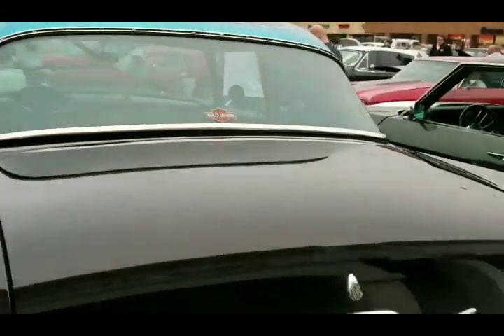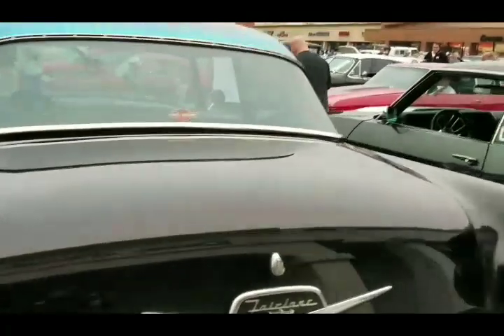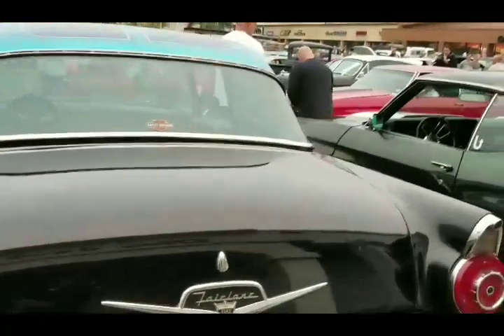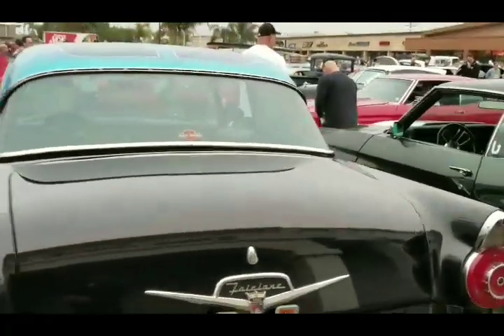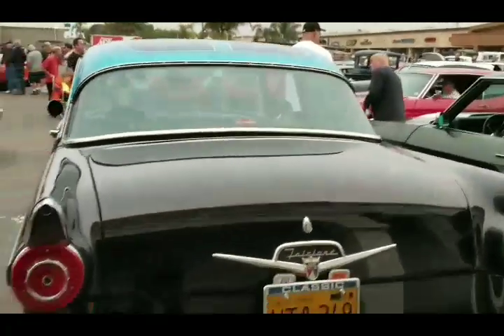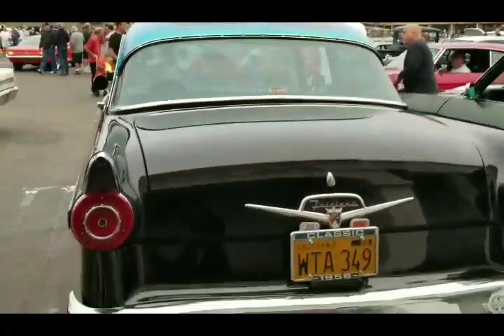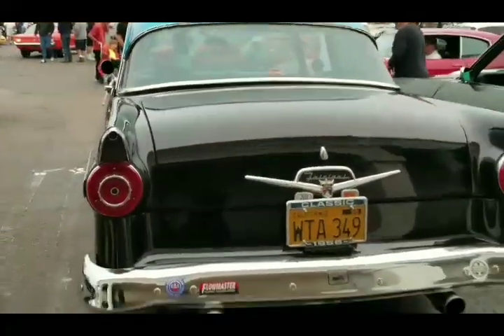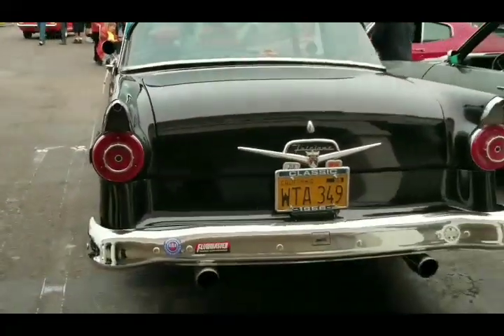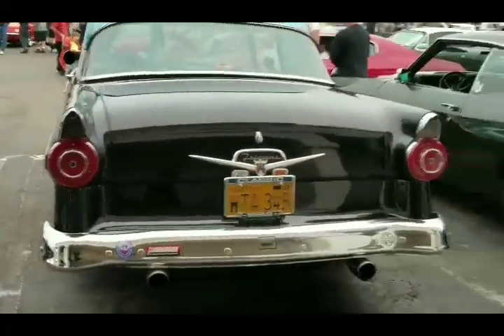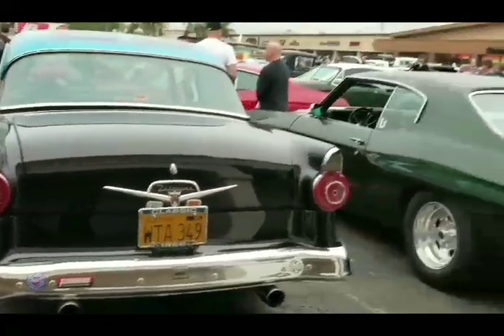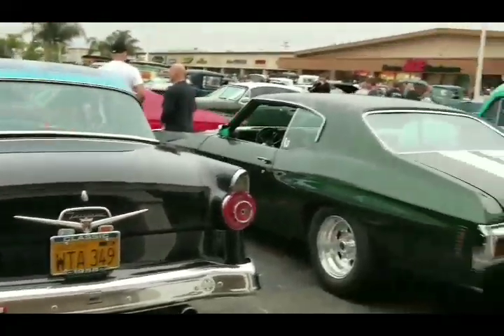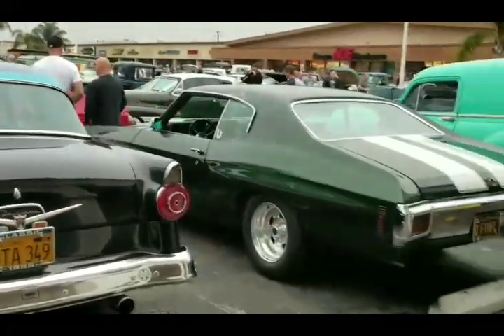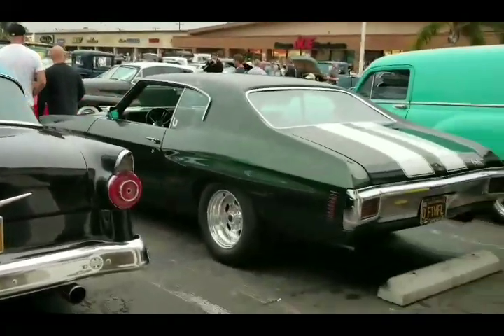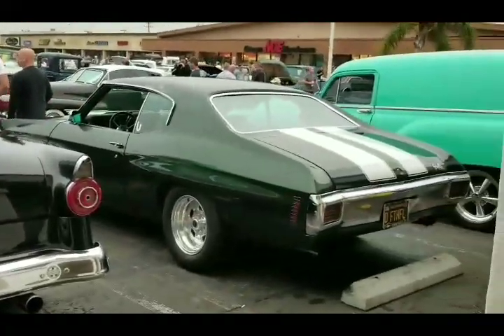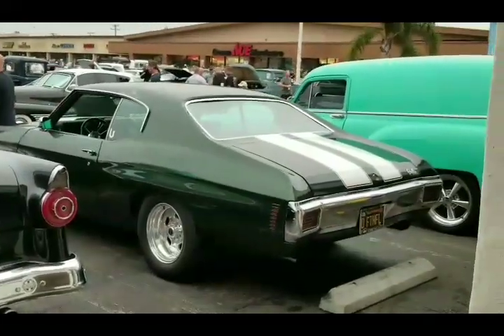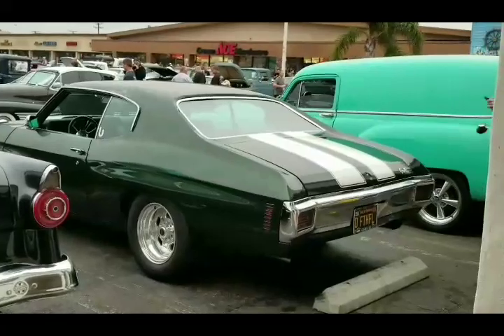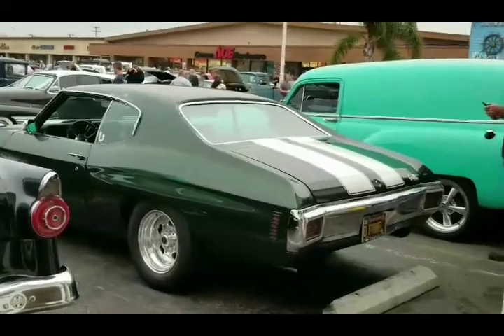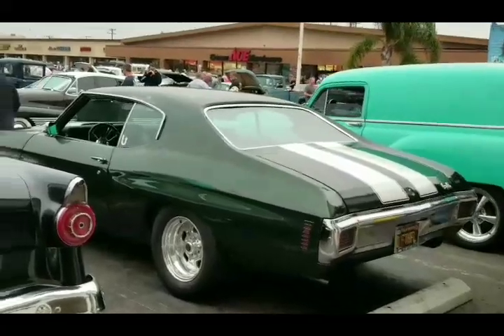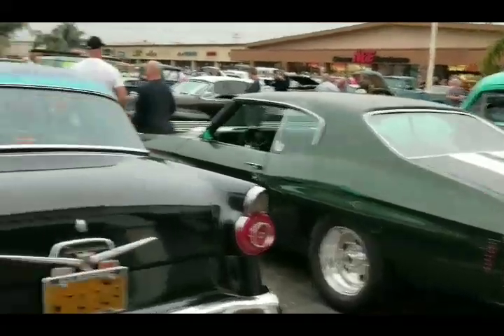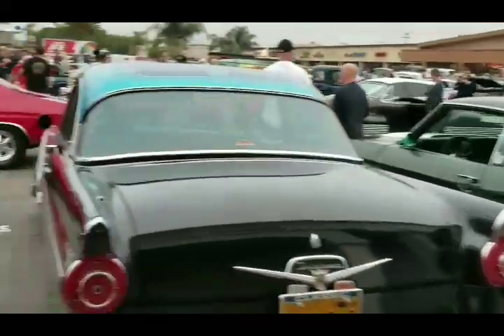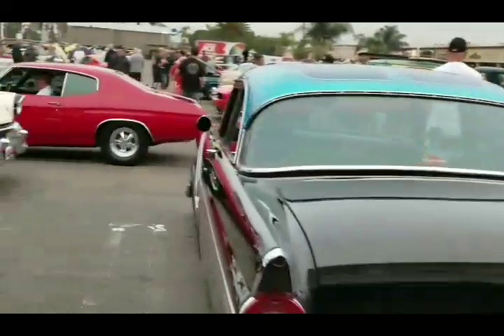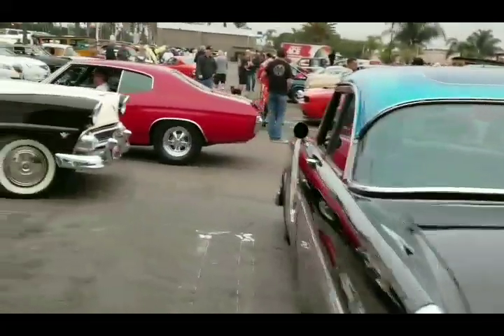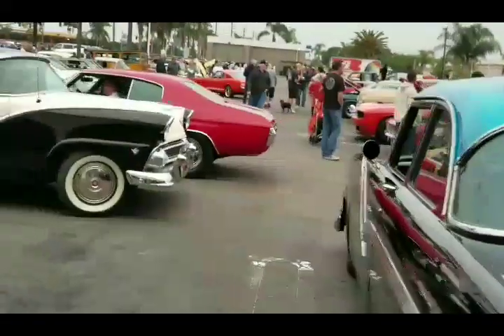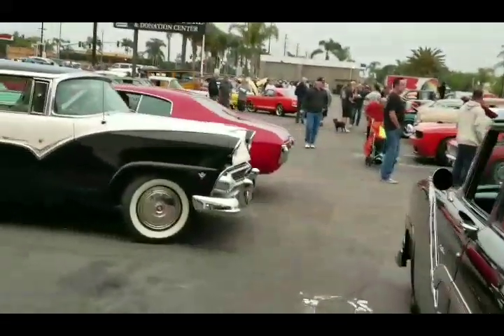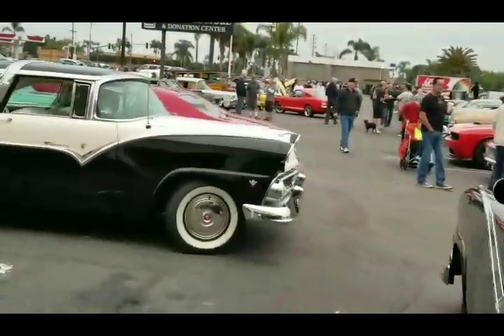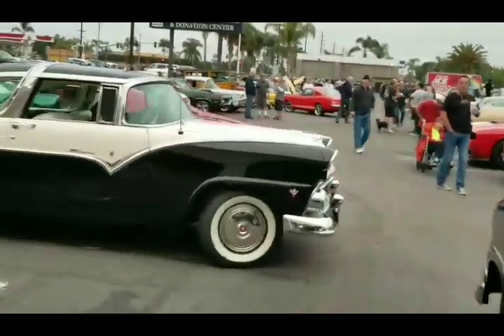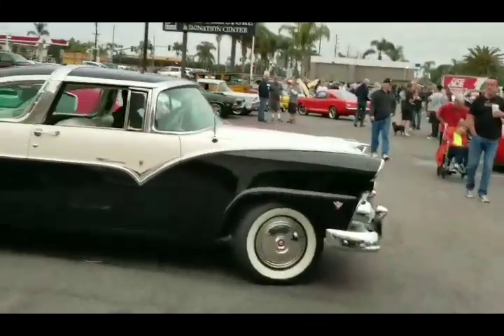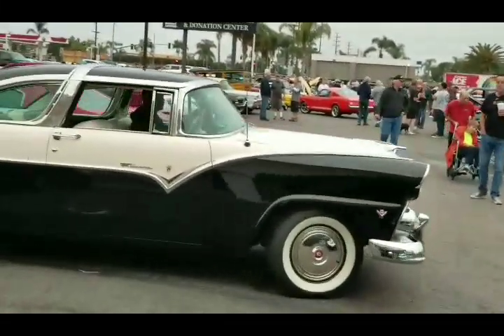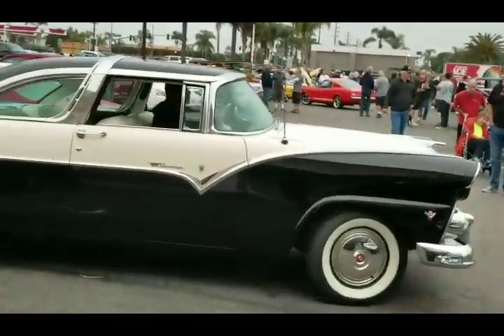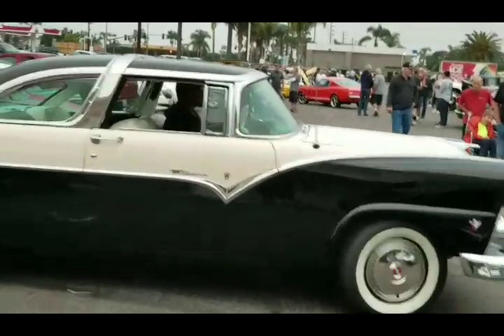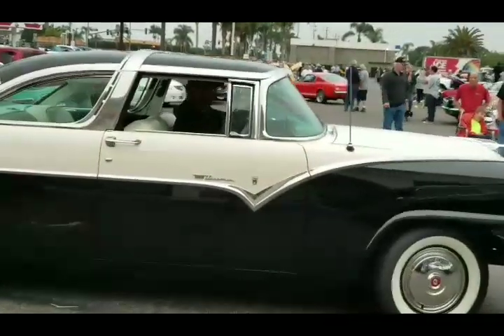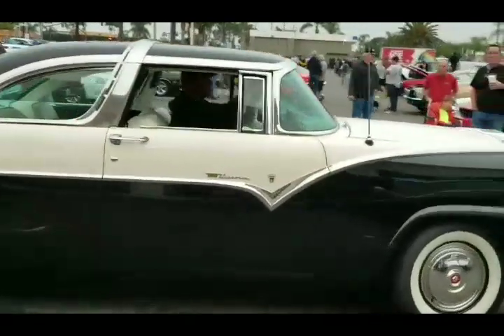We saw this last weekend at Cusa for the Cure. I rode shotgun in that Chevelle. To the Victoria.